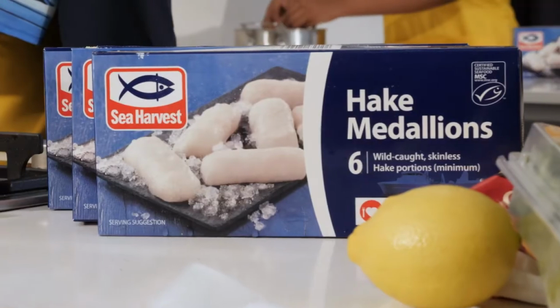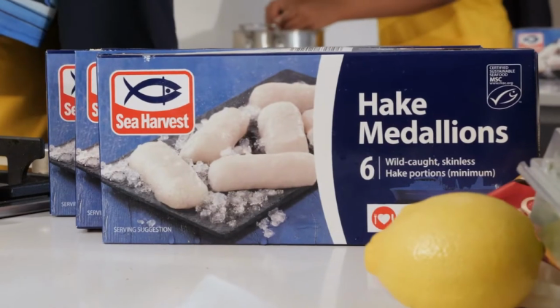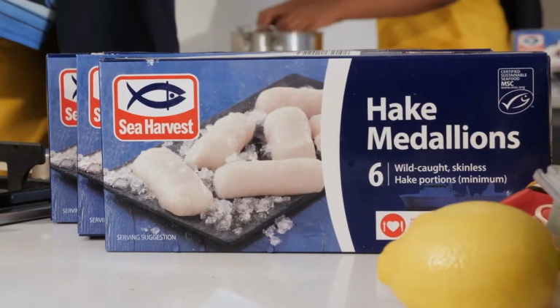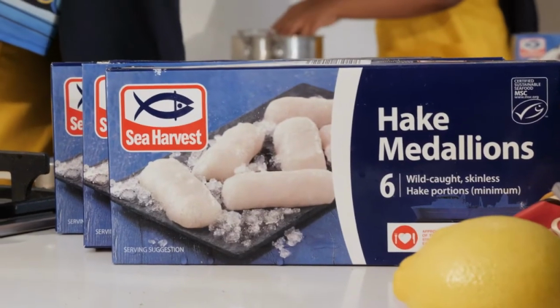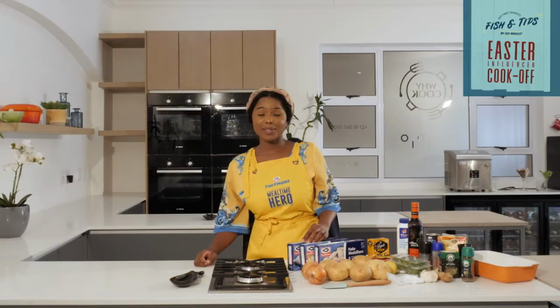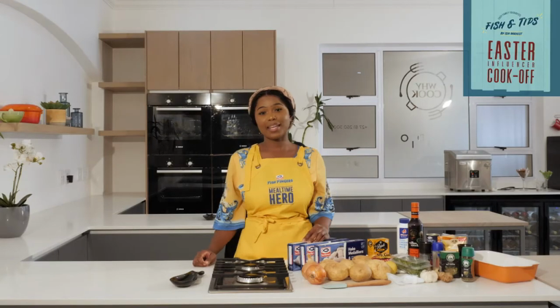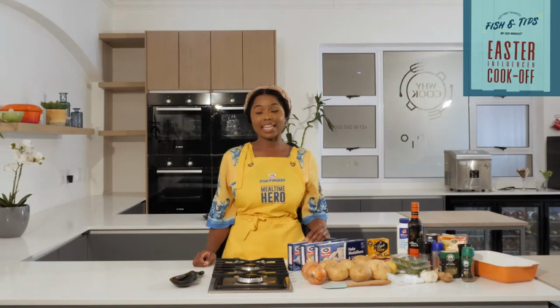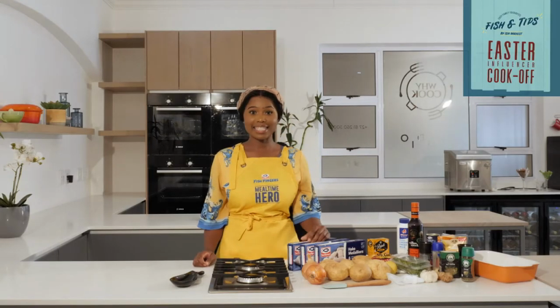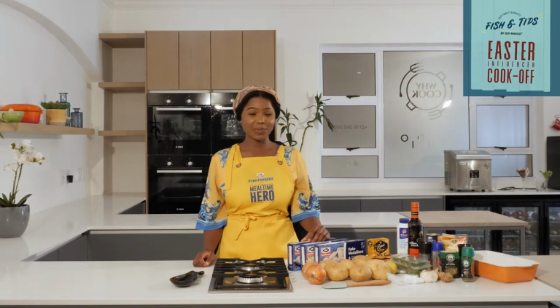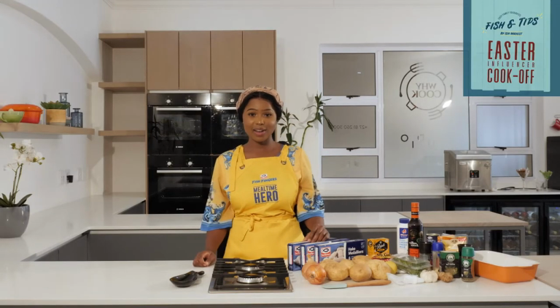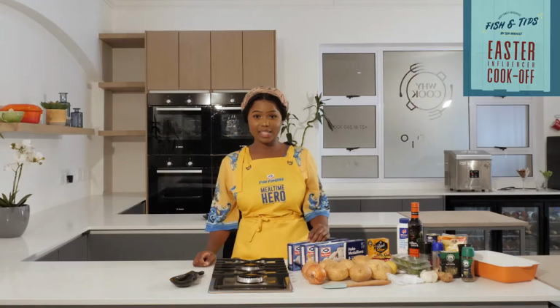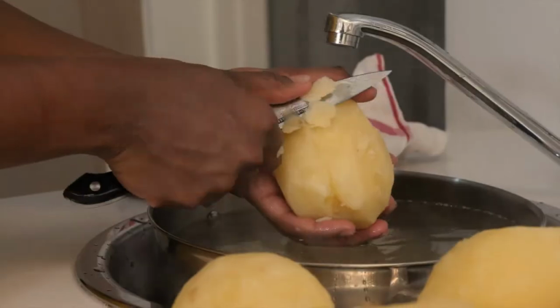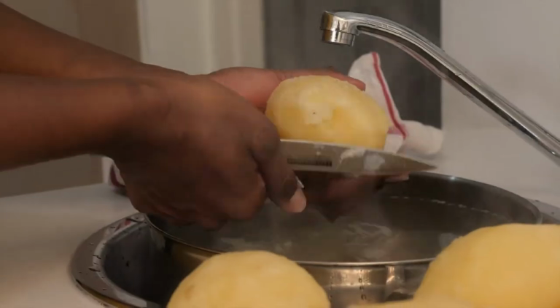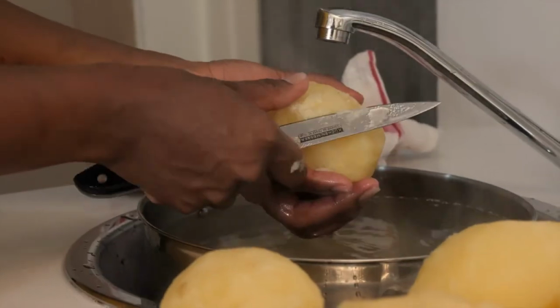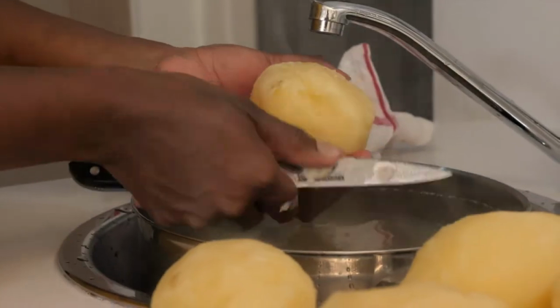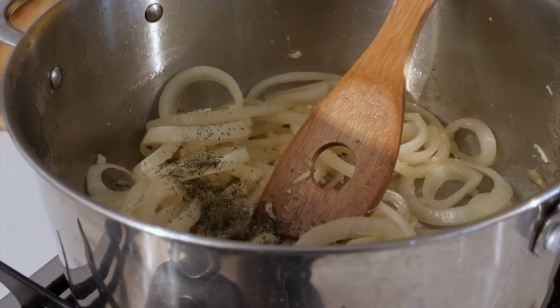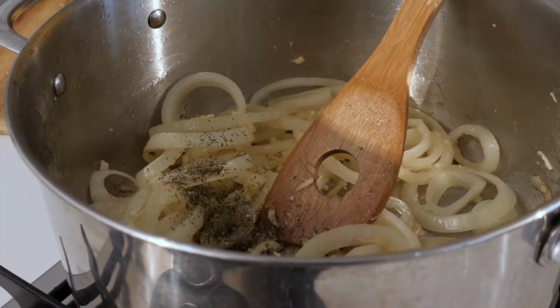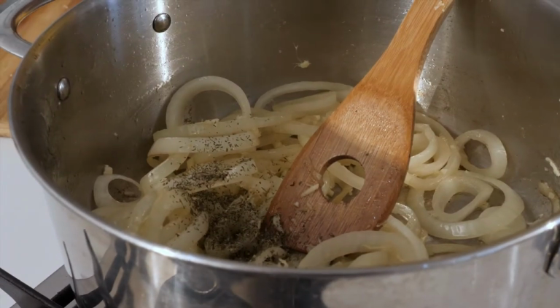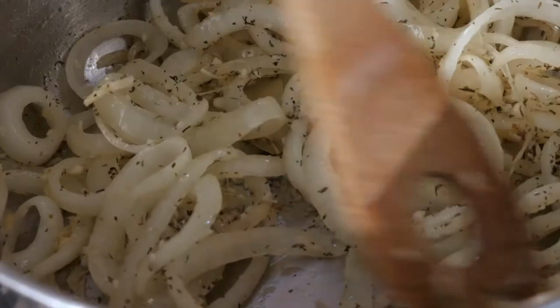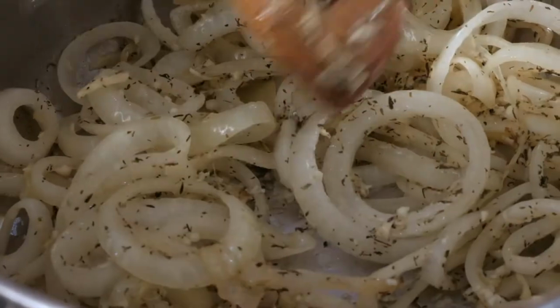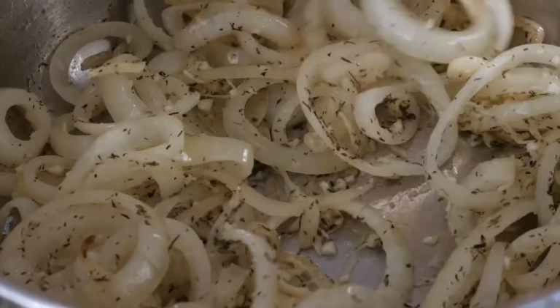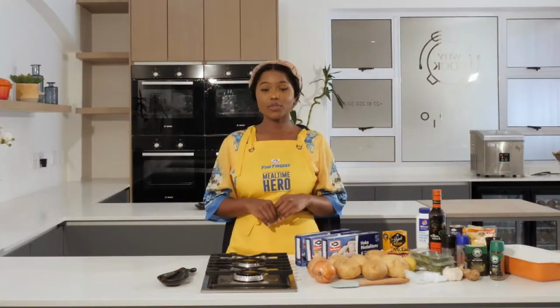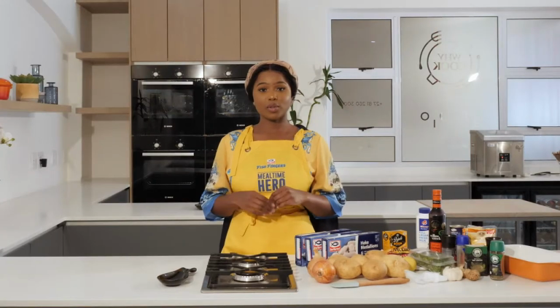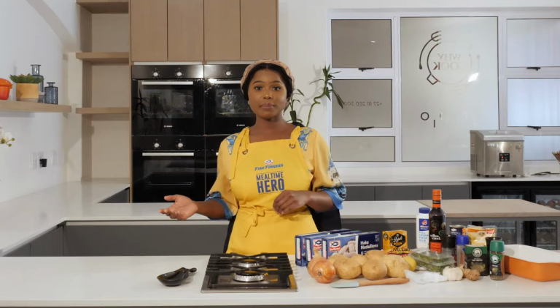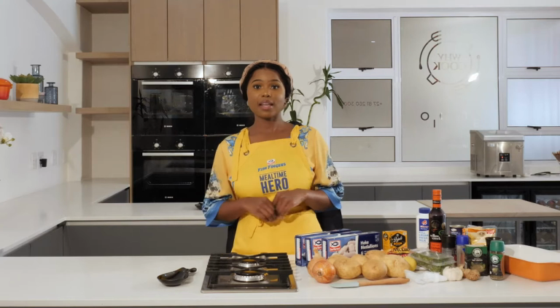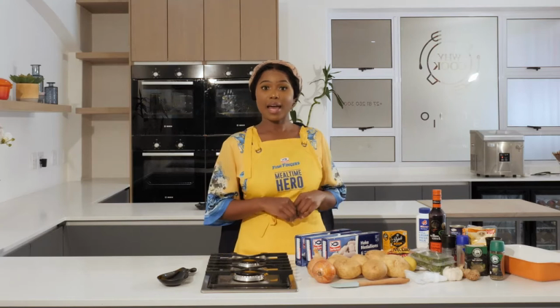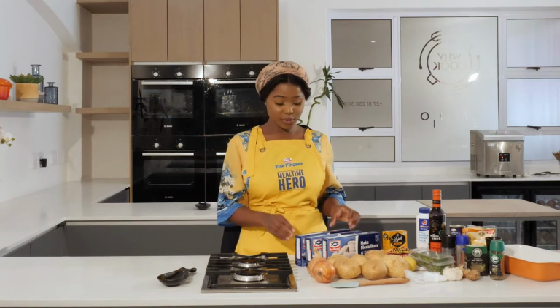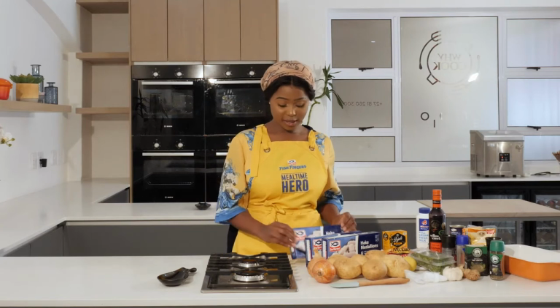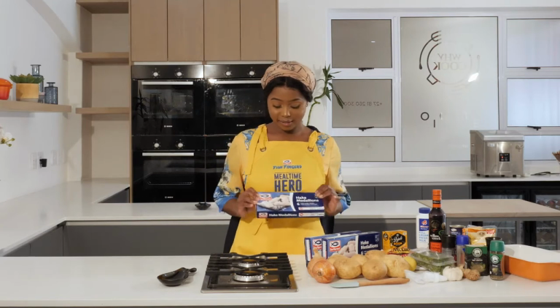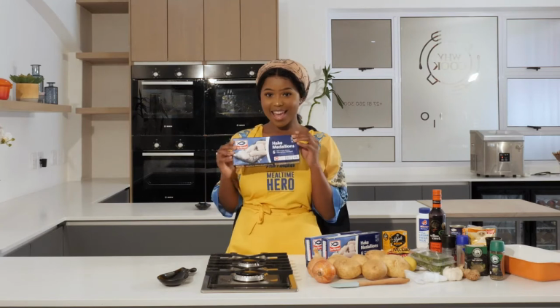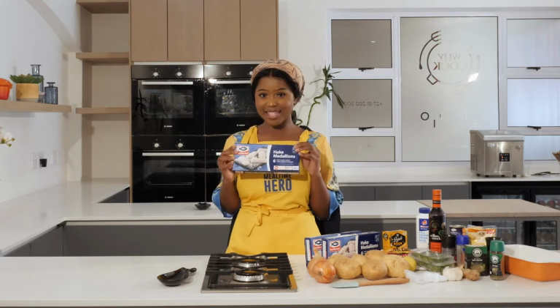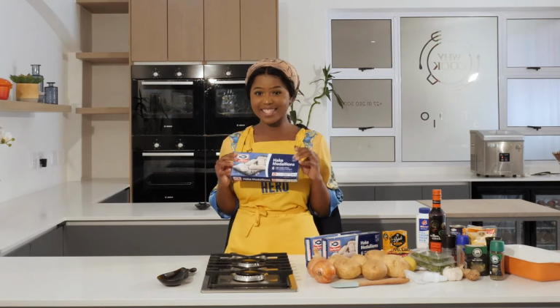Hey guys, so today I'm going to be making an Easter dish with Sea Harvest. I'm going to be making a cottage pie, but with a twist — instead of using your typical mince, I'm going to be using hake medallions.